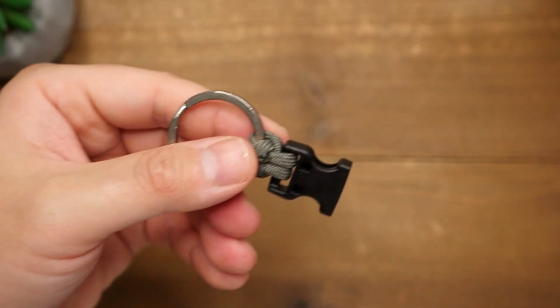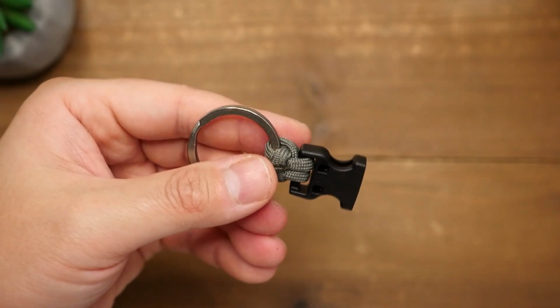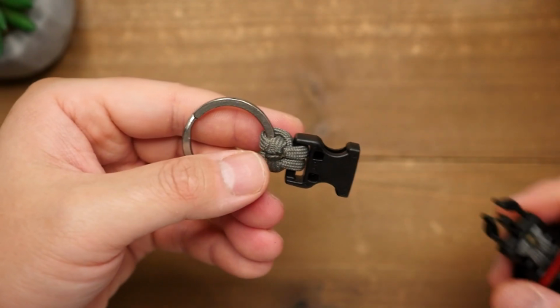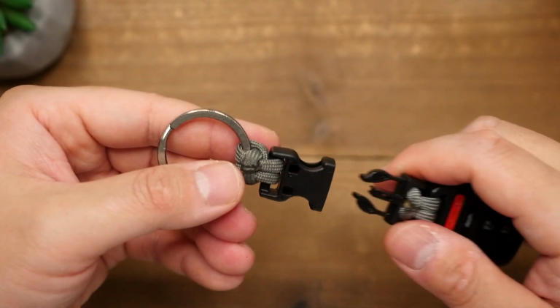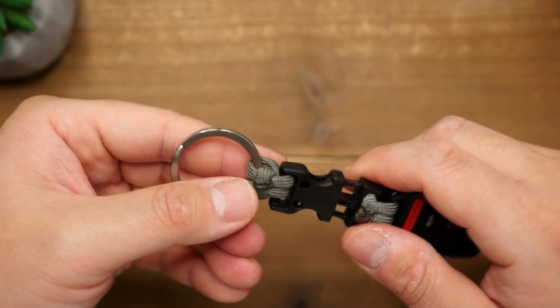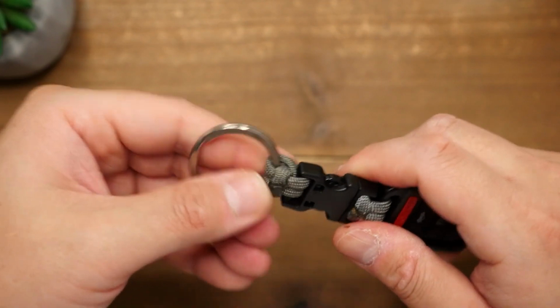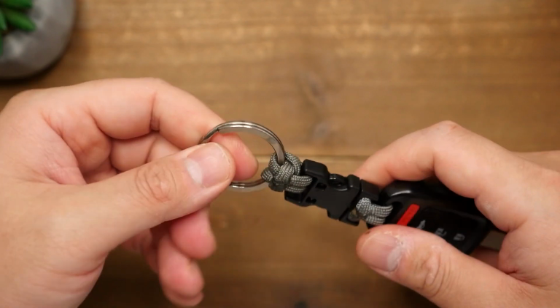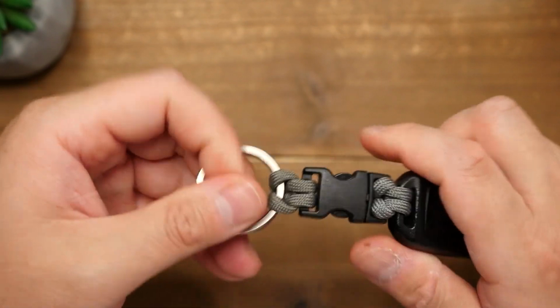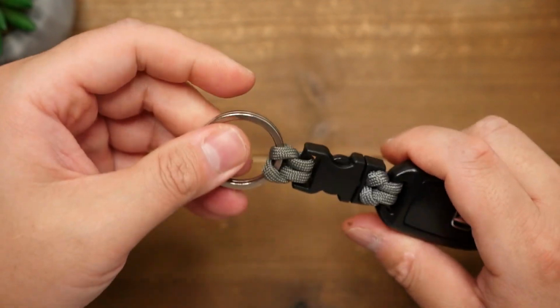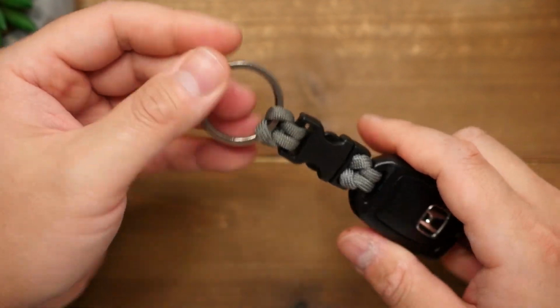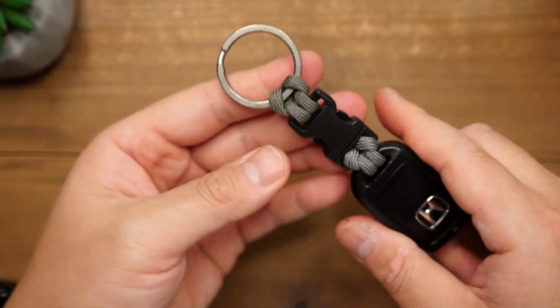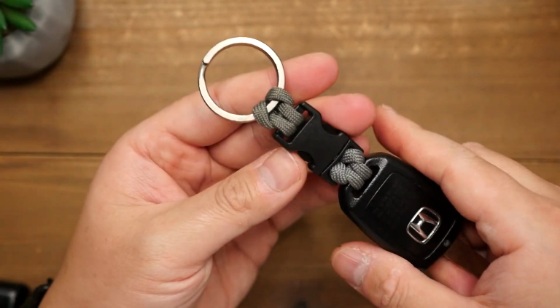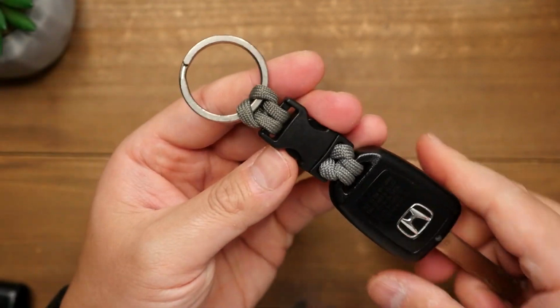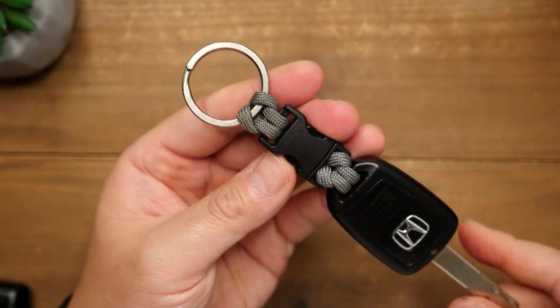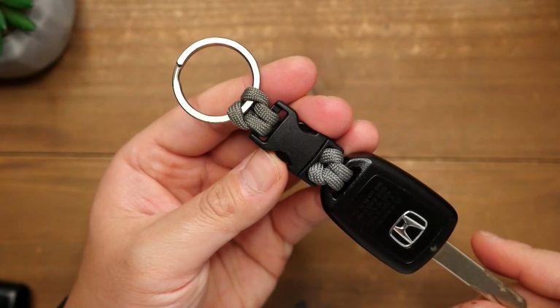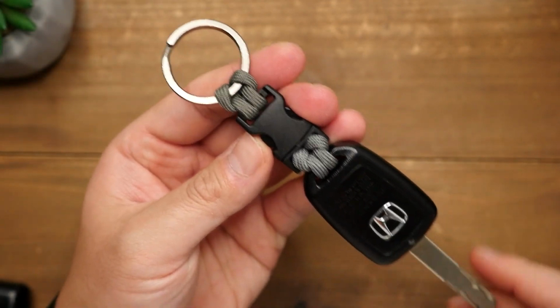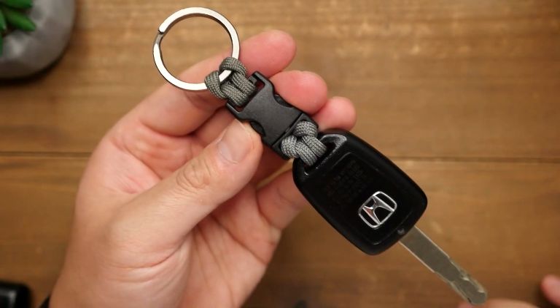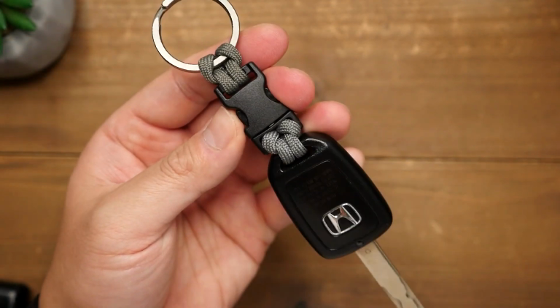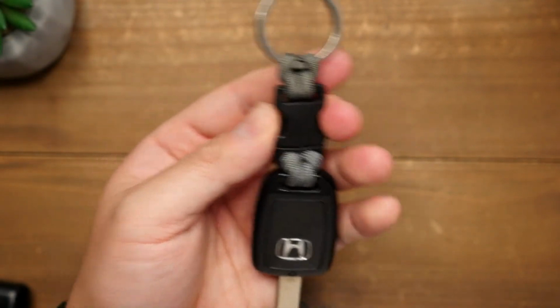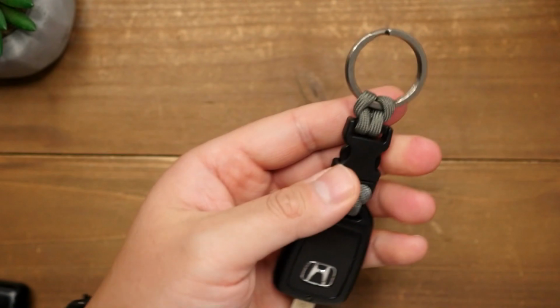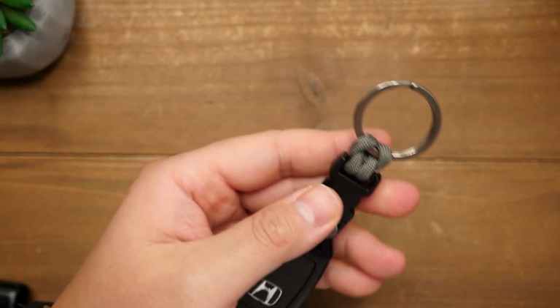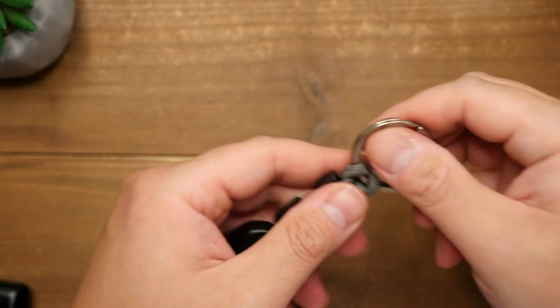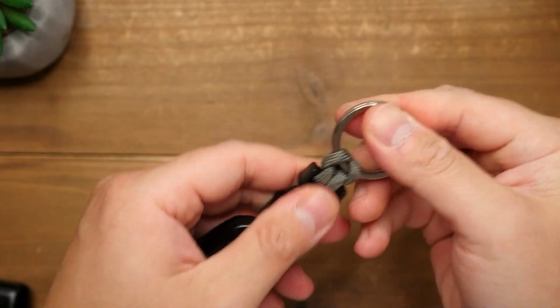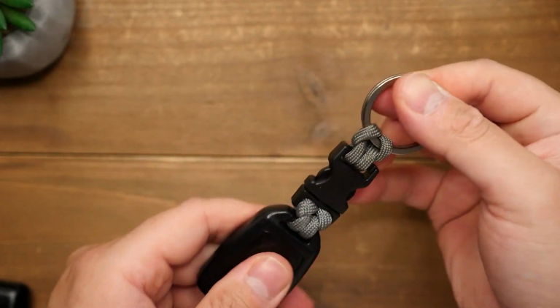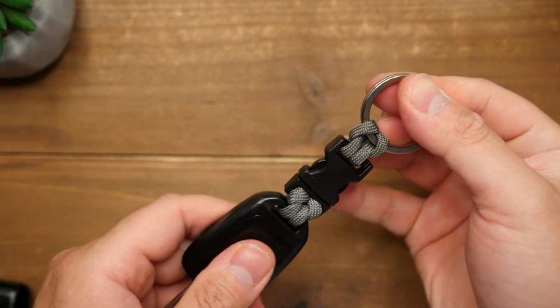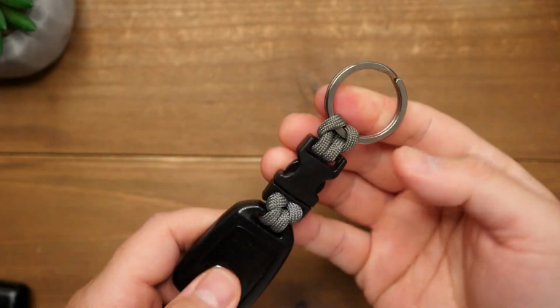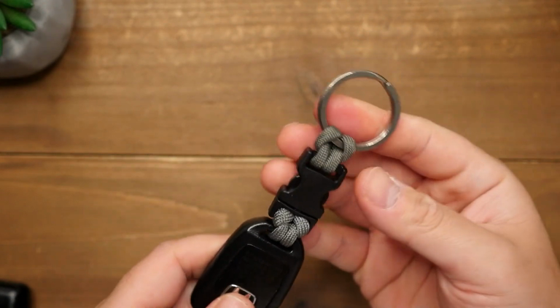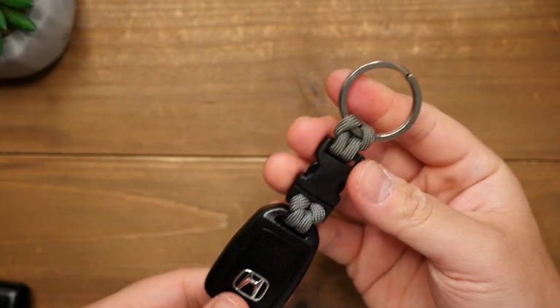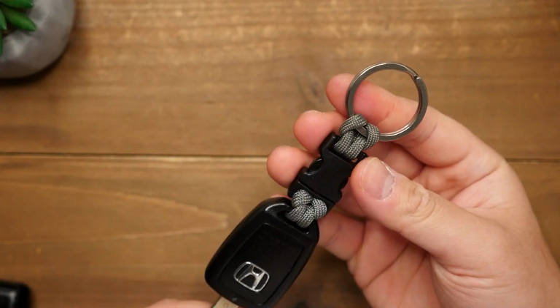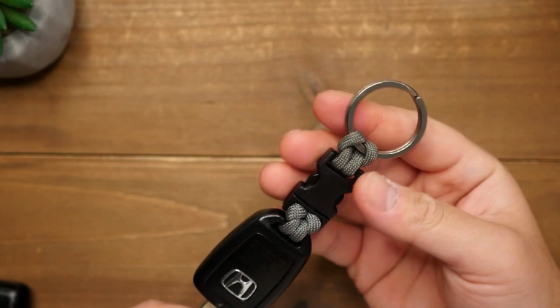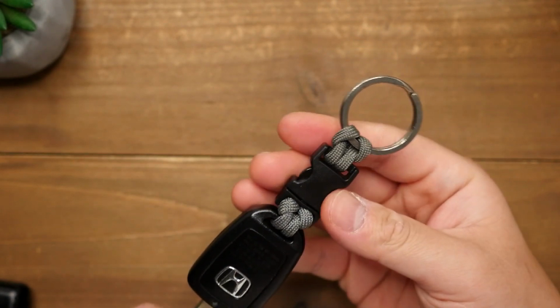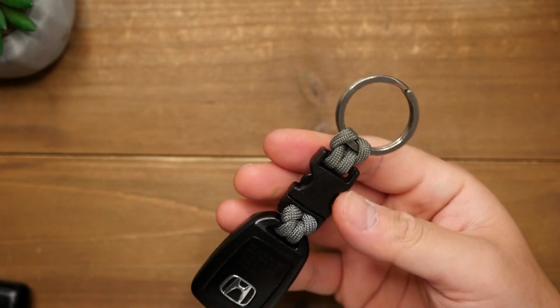And with that done, we have made our quick release key chain. We can now quickly detach and reattach the car key from the rest of the keys, thus saving the wear on the ignition.